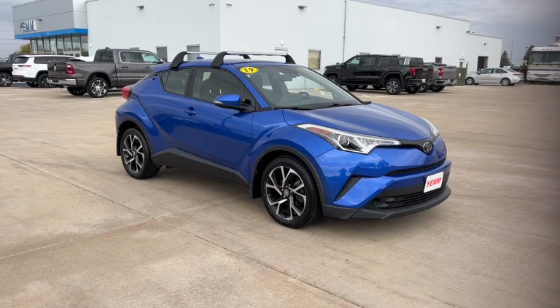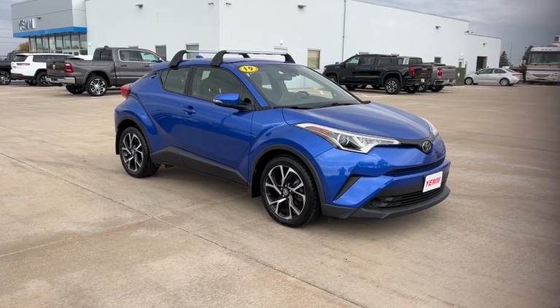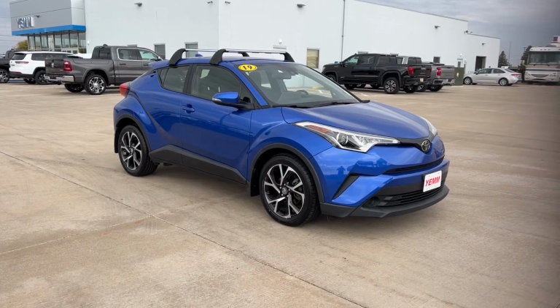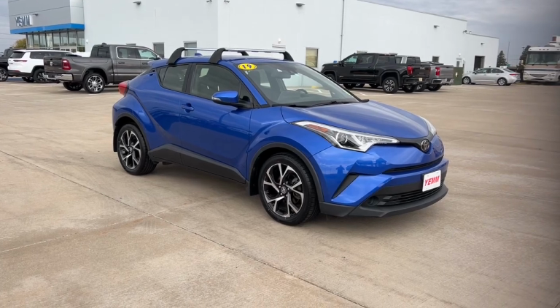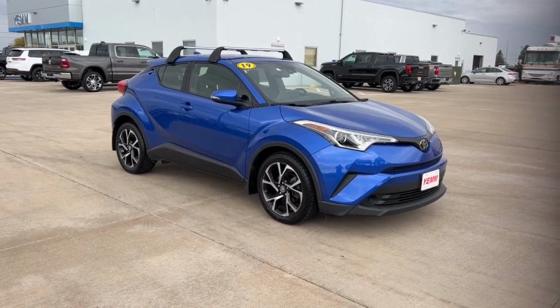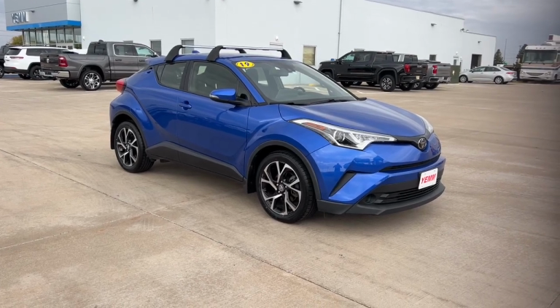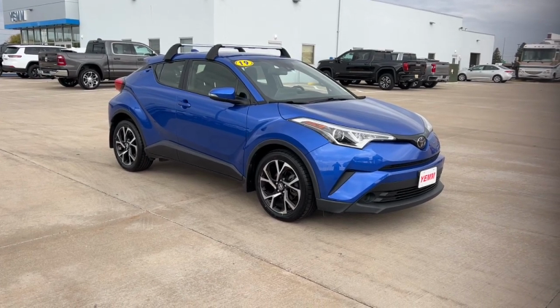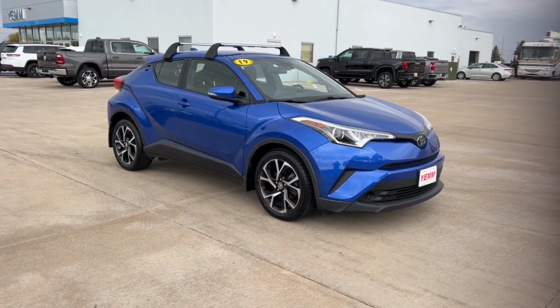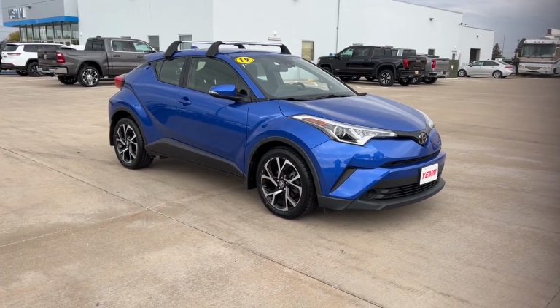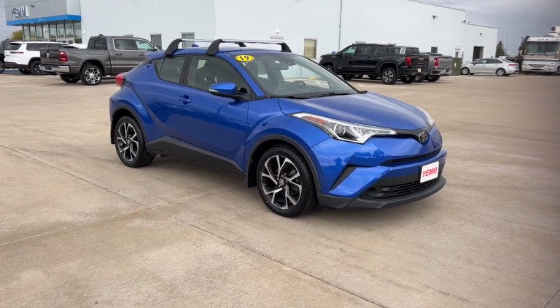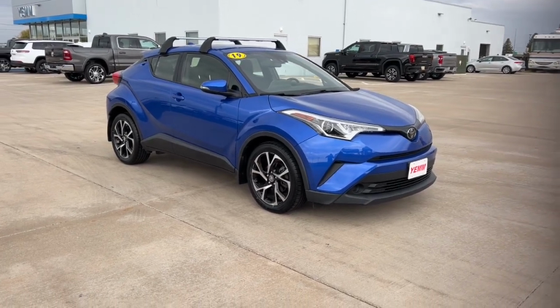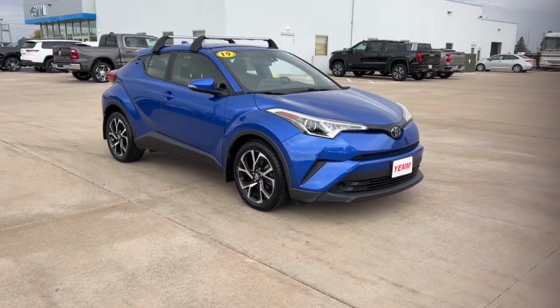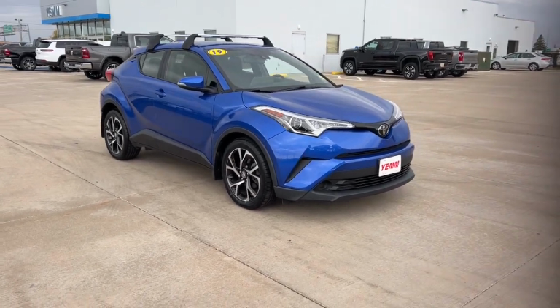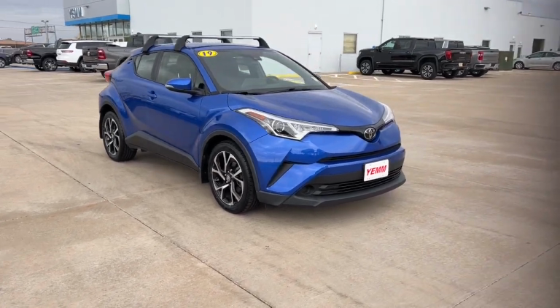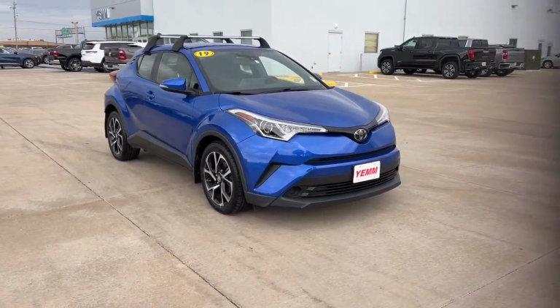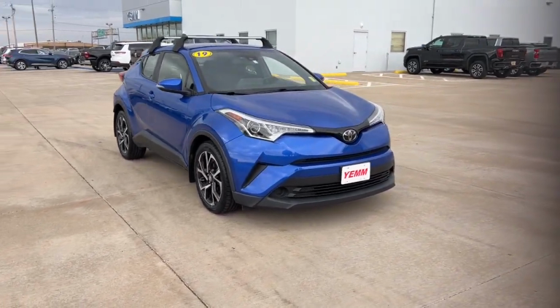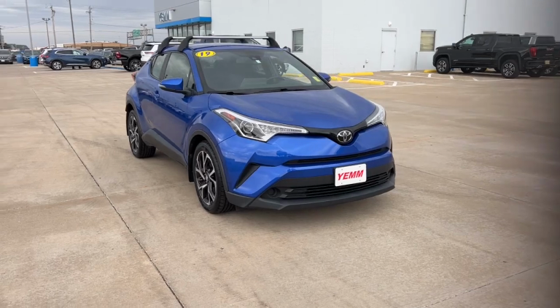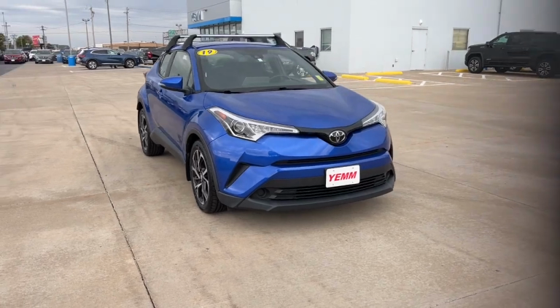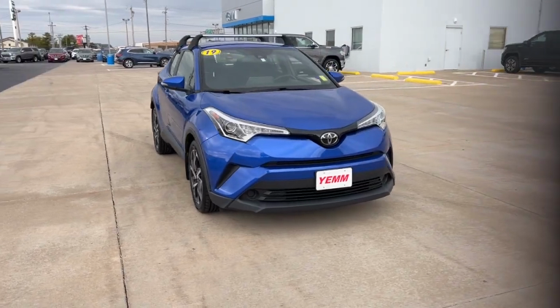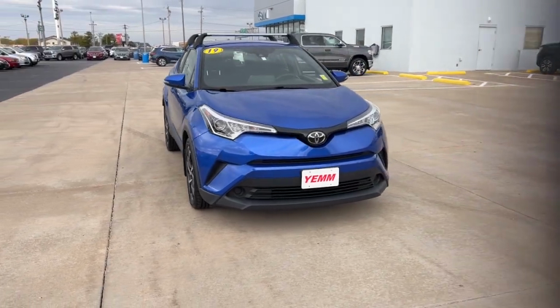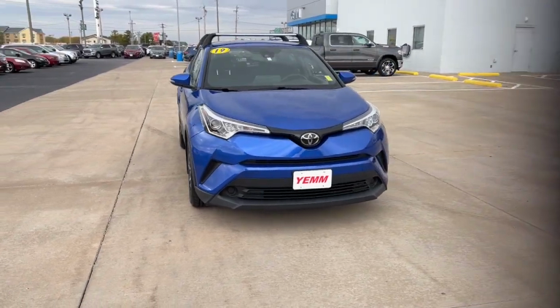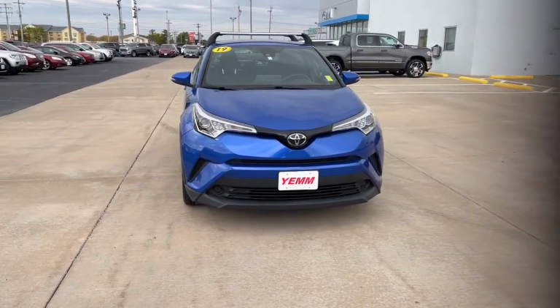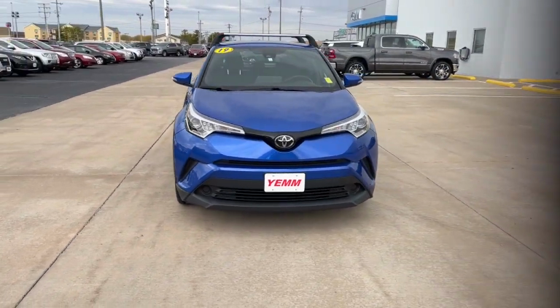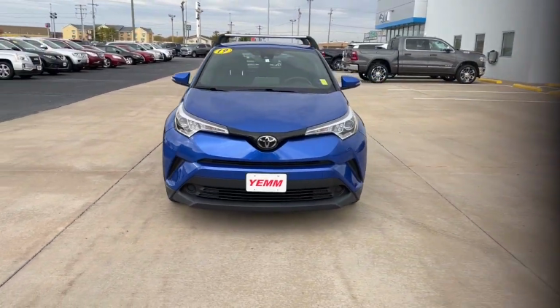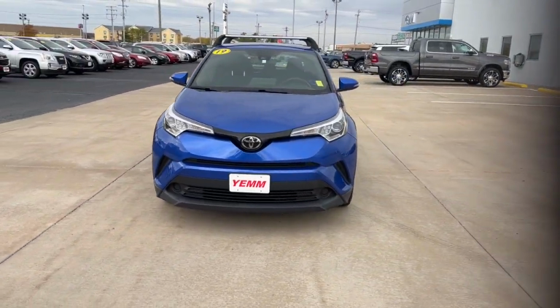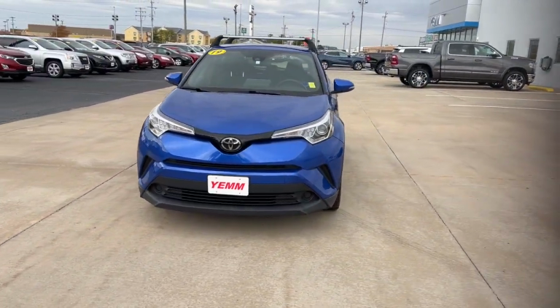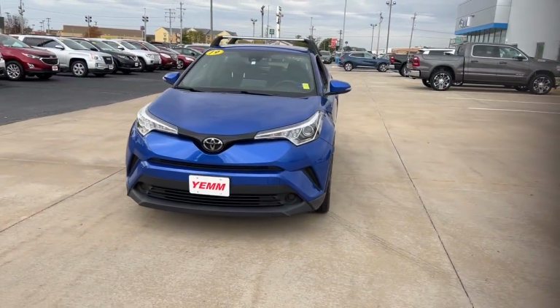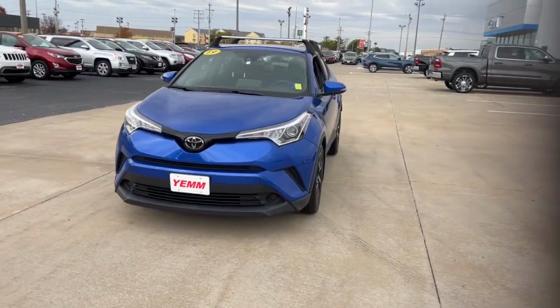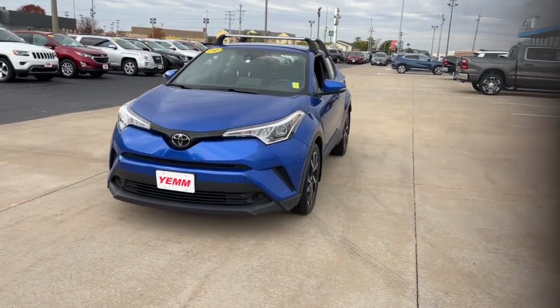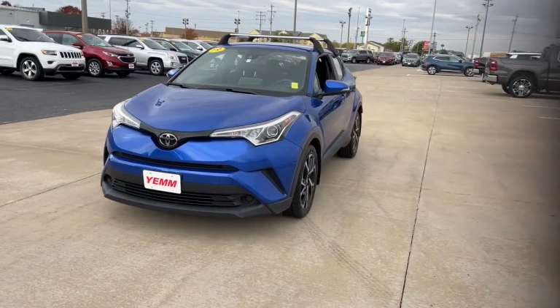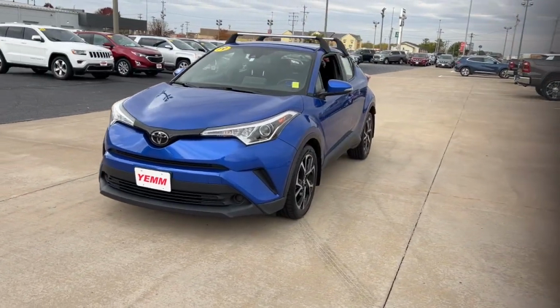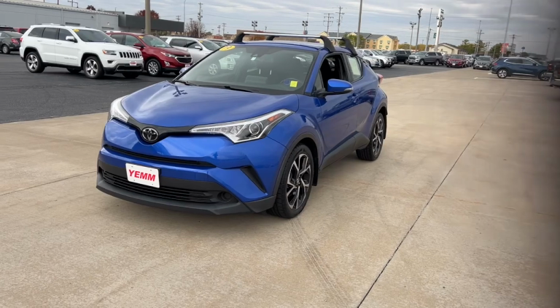You will be amazed by this 2019 Toyota C-HR. With less than 45,000 miles on the odometer, this vehicle provides excellent value.